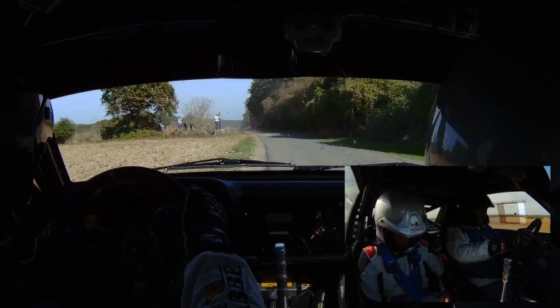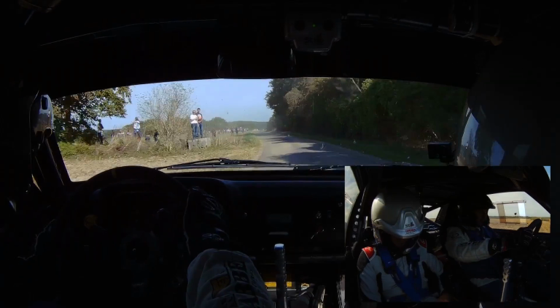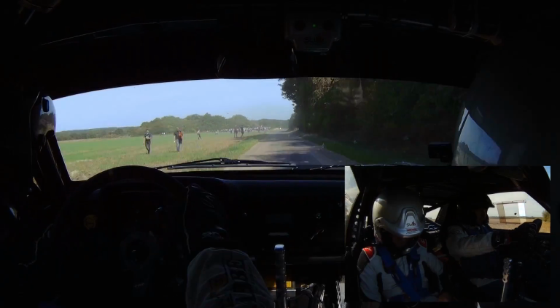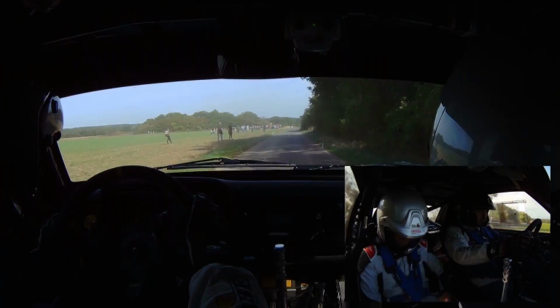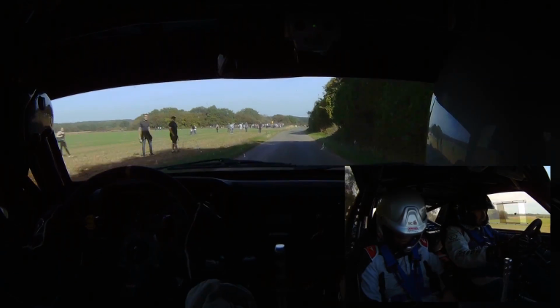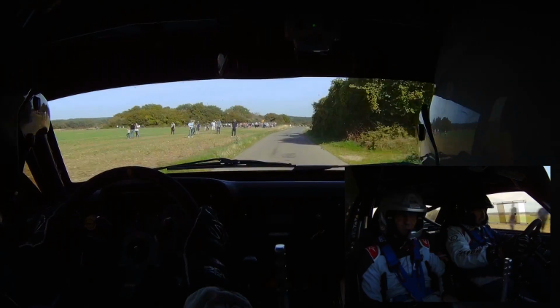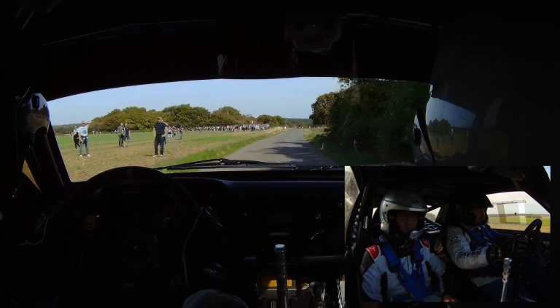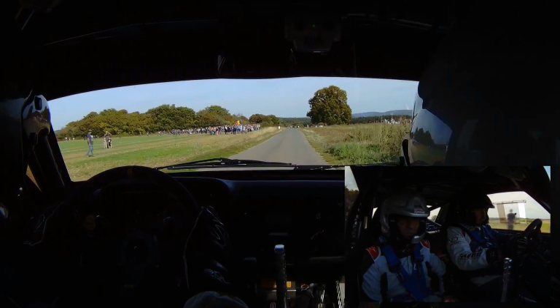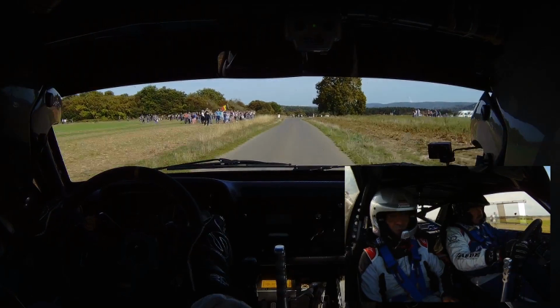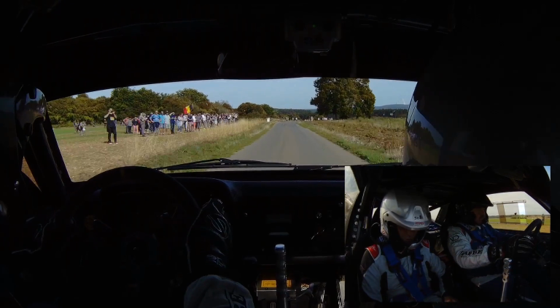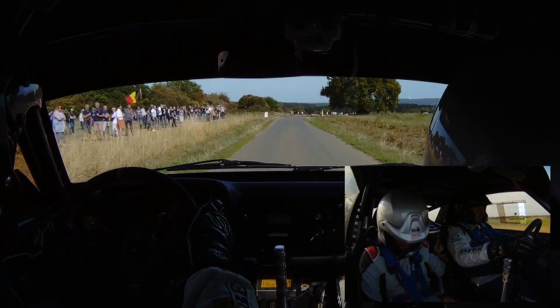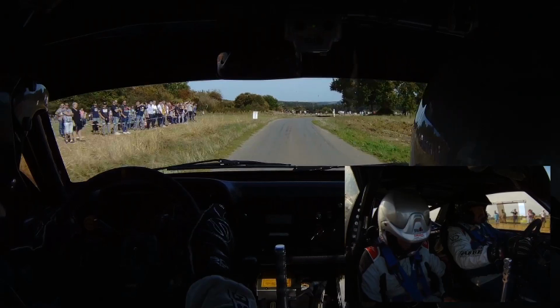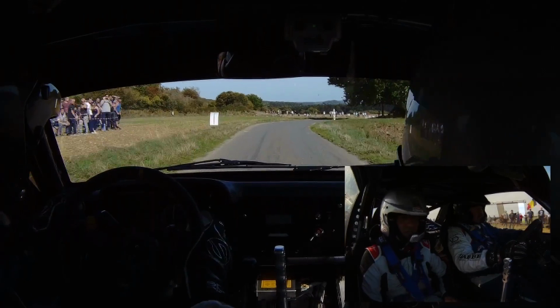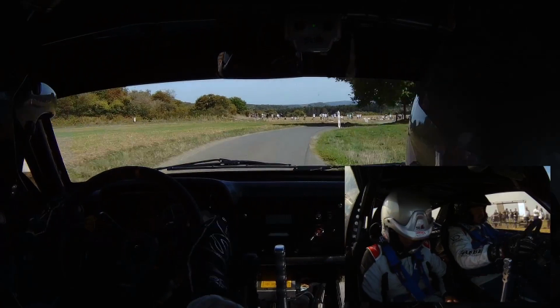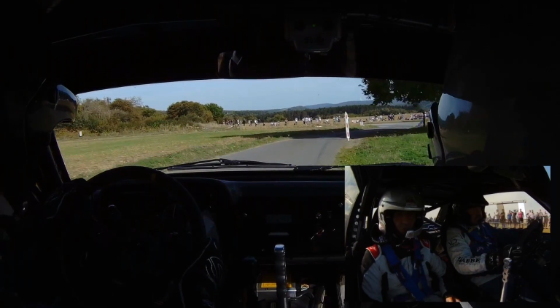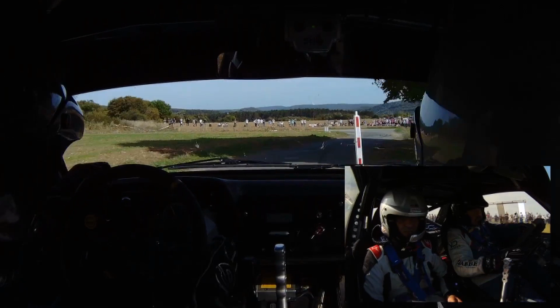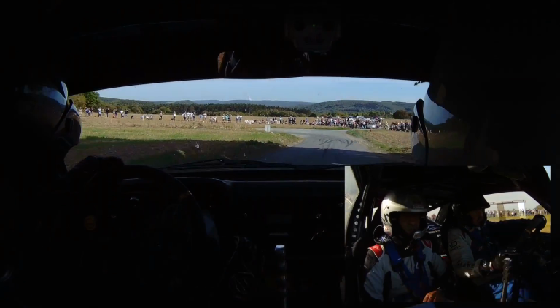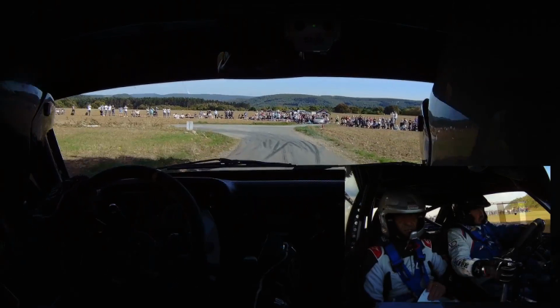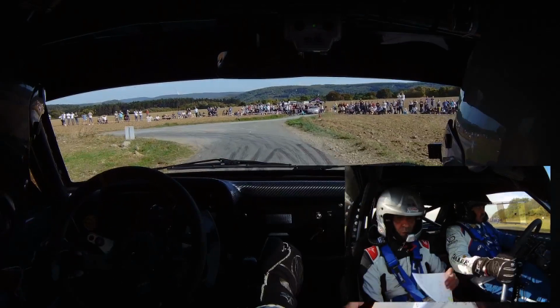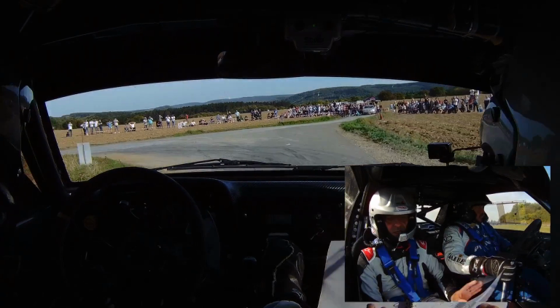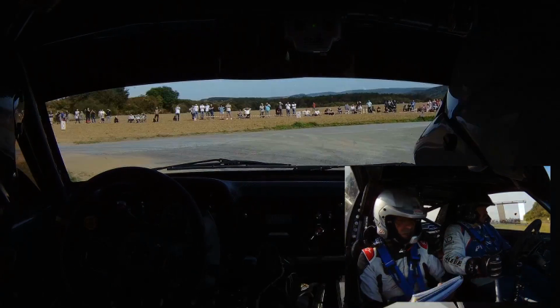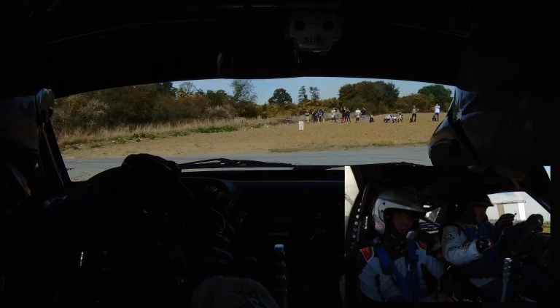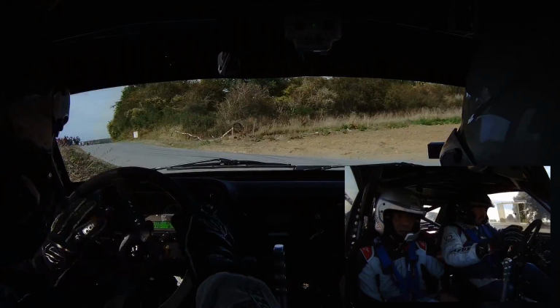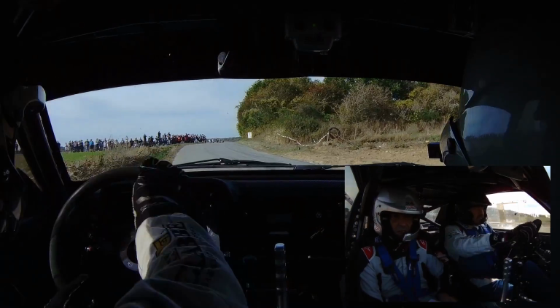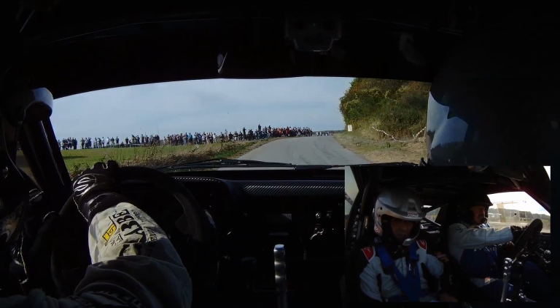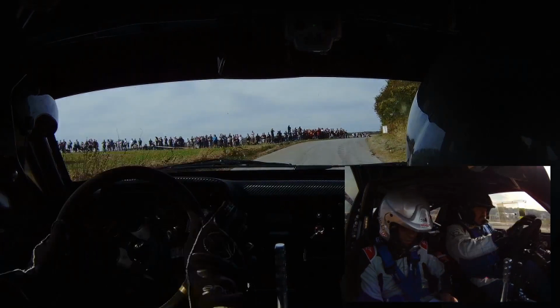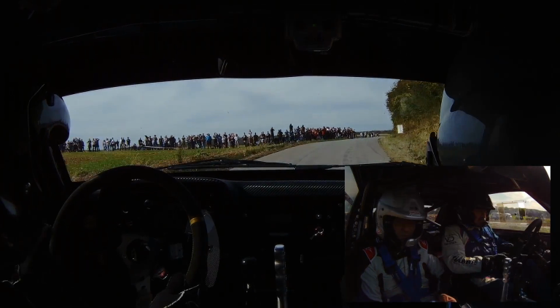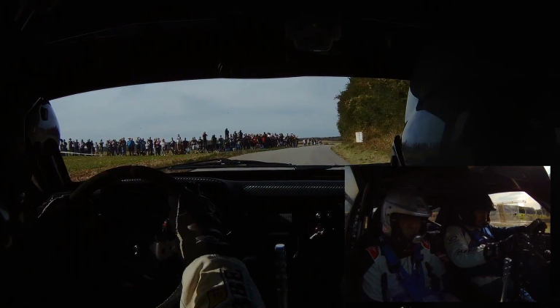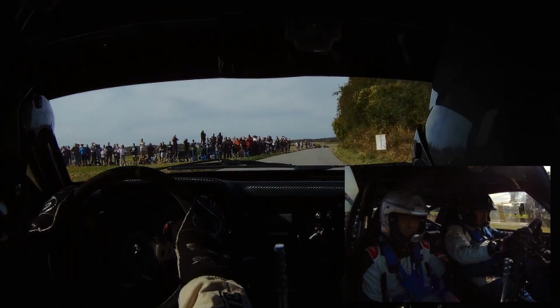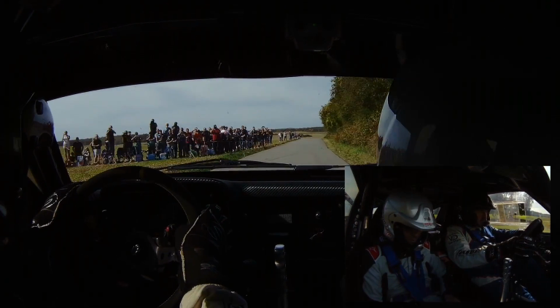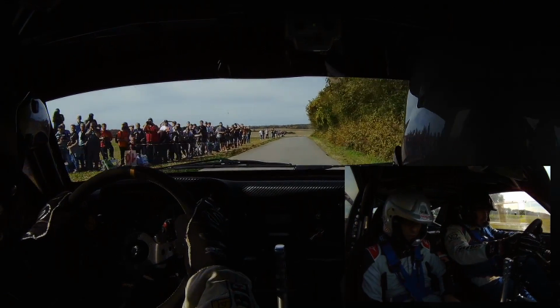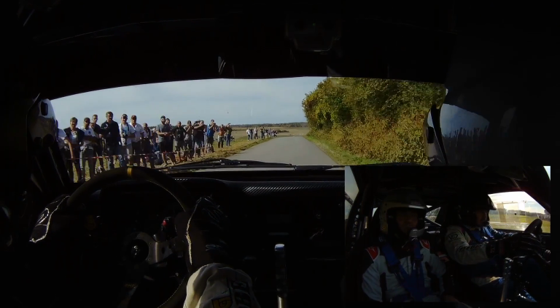100 mètres, droite 0 ! Et 80 mètres, frein pour droite 33, à l'arbre ! Frein pour droite 33, à l'arbre ! Et 30 mètres, arrière-gauche 61 ! Arrière-gauche 61 ! 70 mètres, sommet OK !